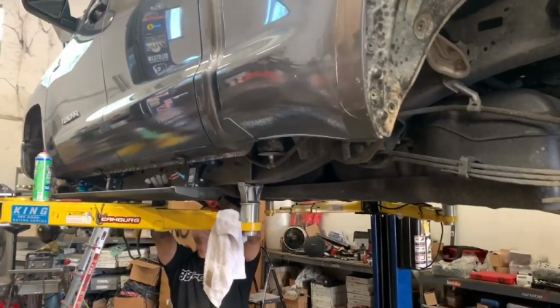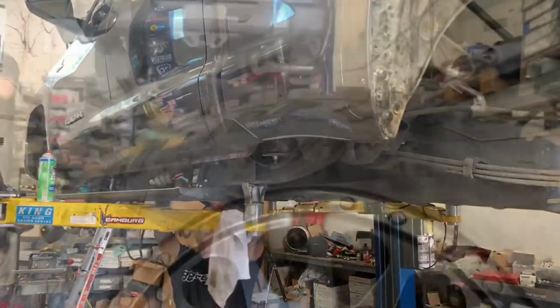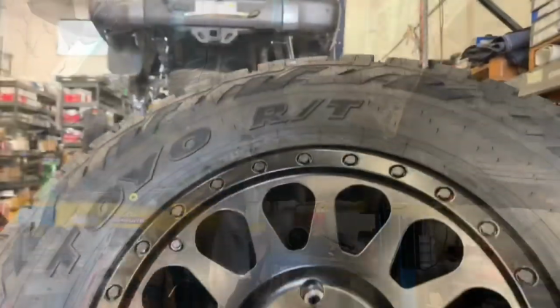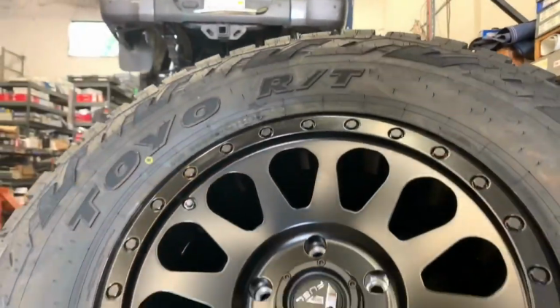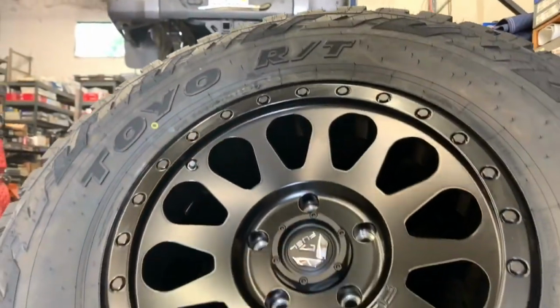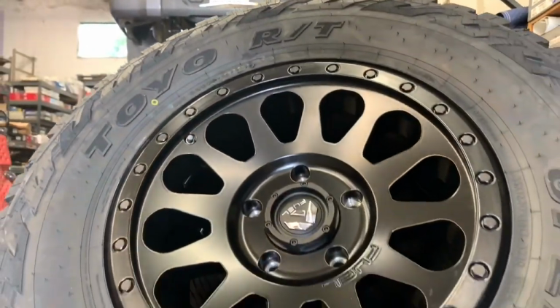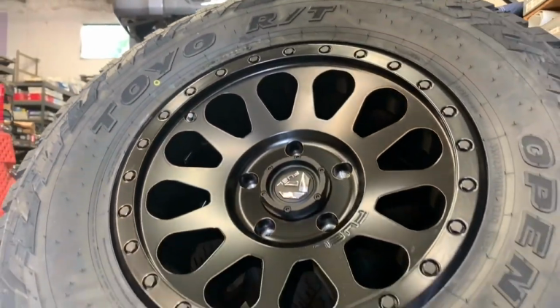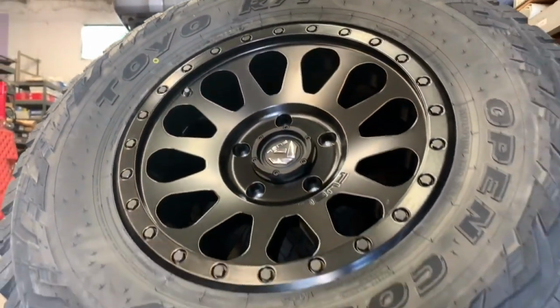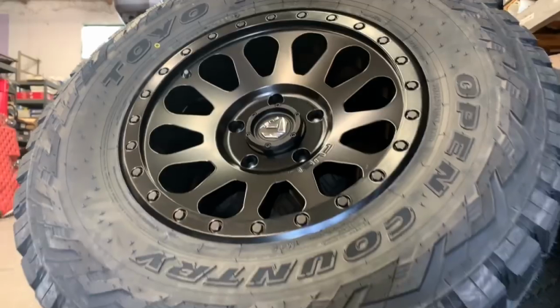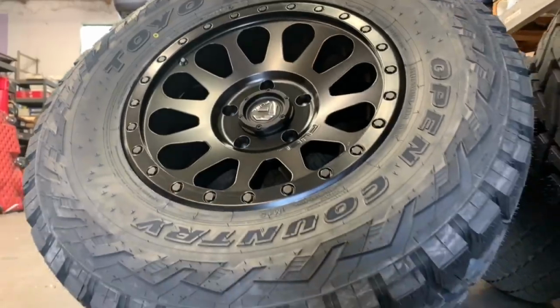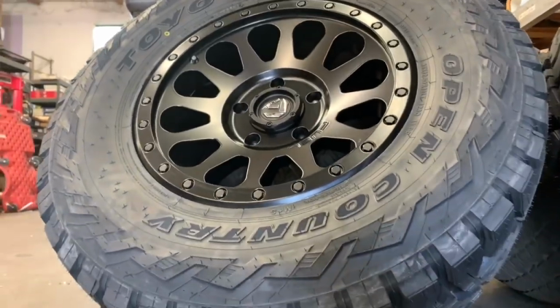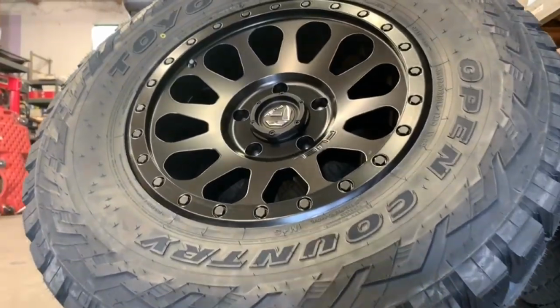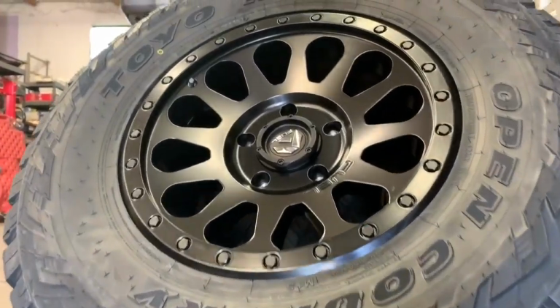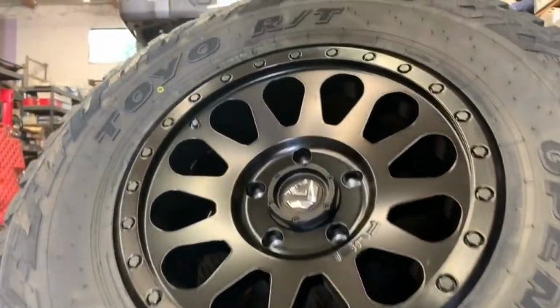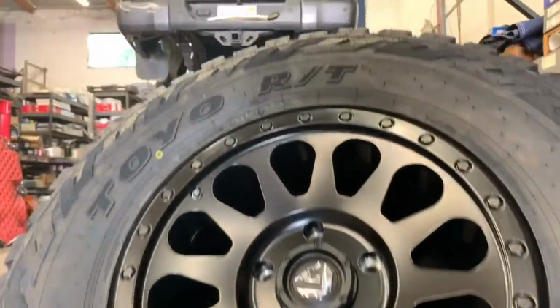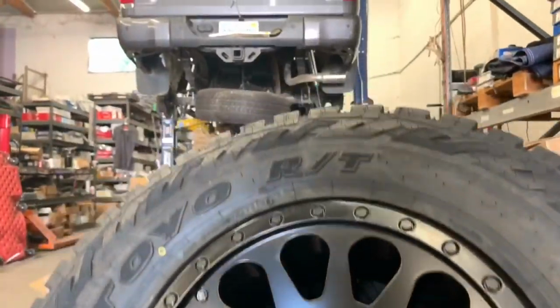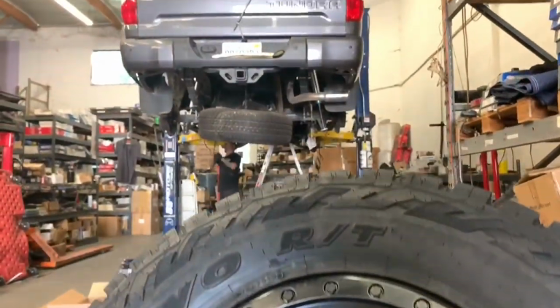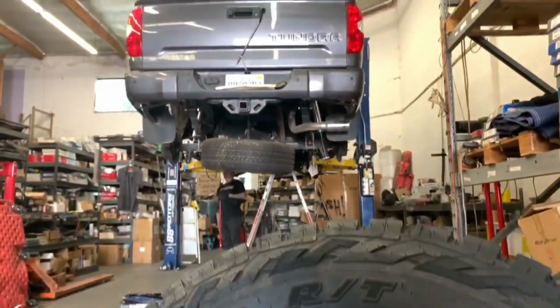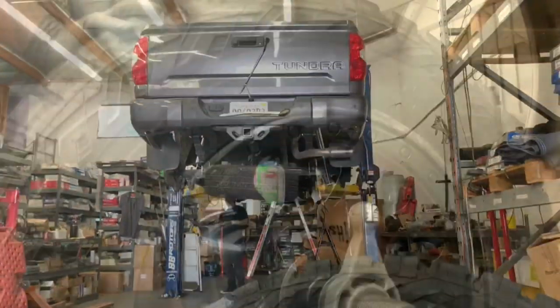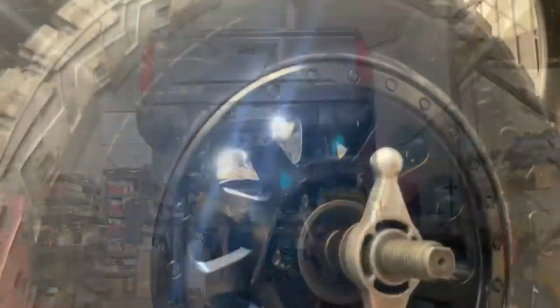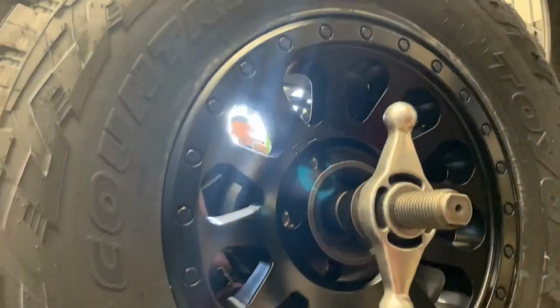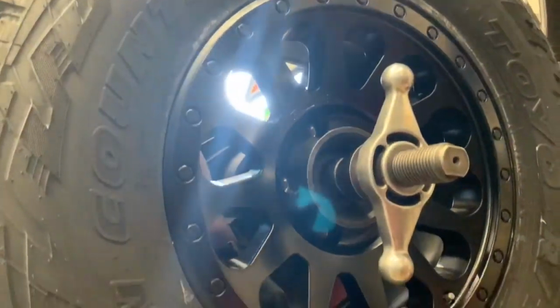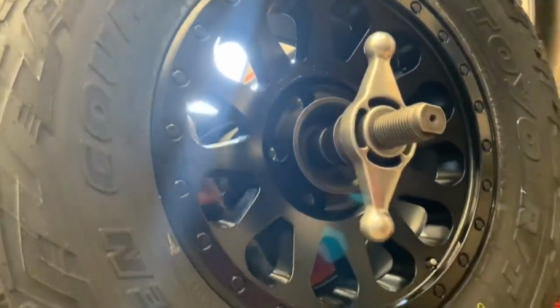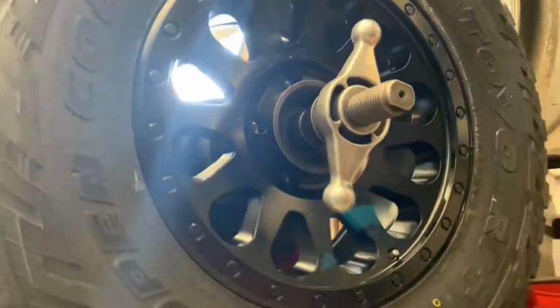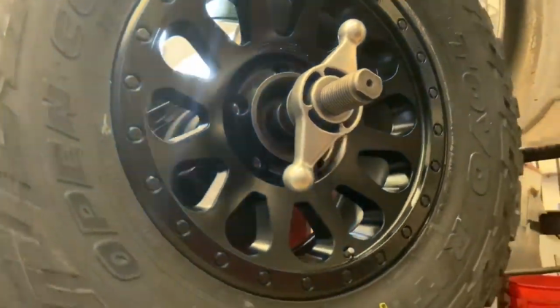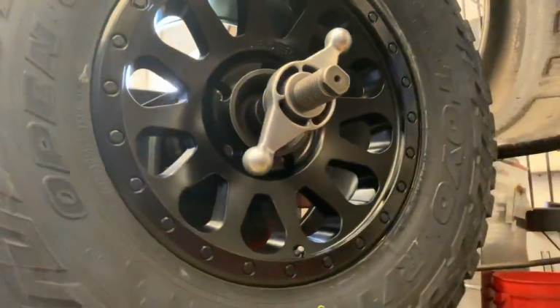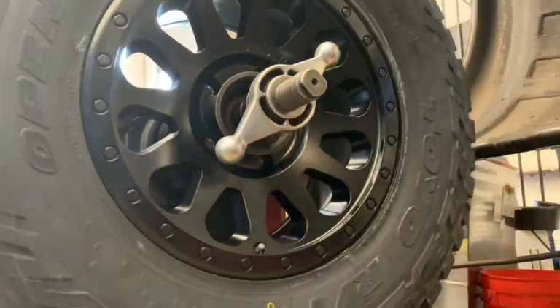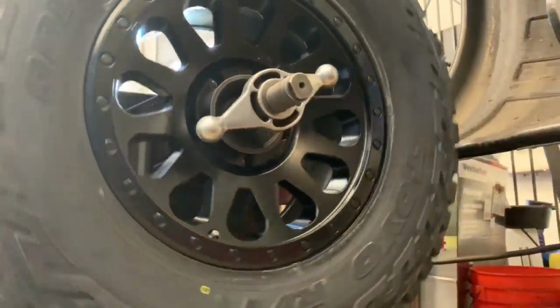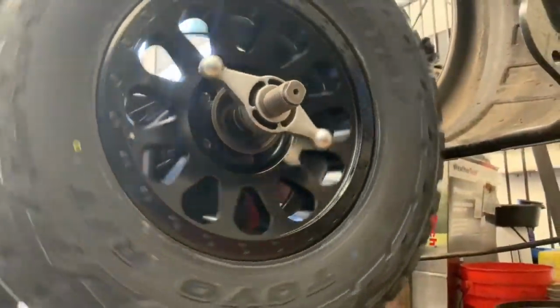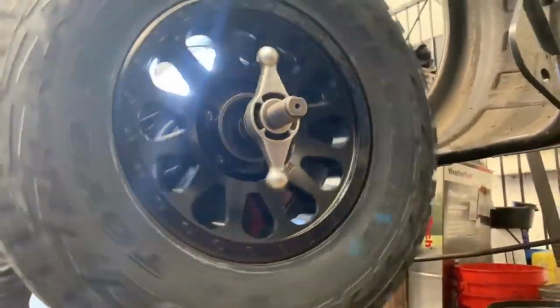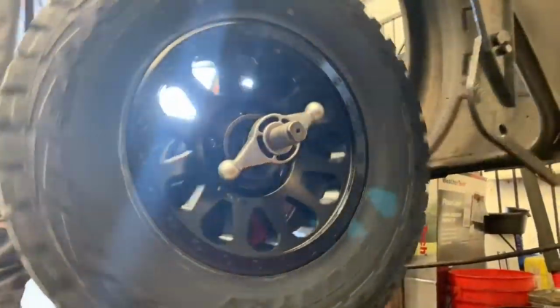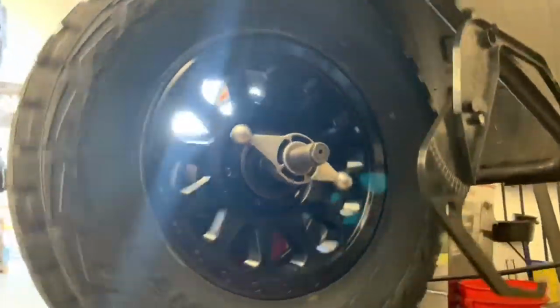Now that the suspension setup is done, the wheels and tires are remounted and balanced here as well. 35x12.5 Toyo Open Country RT tires wrapped on some Field Vectors in a matte black finish — 18 by 9 with a positive 20 offset.